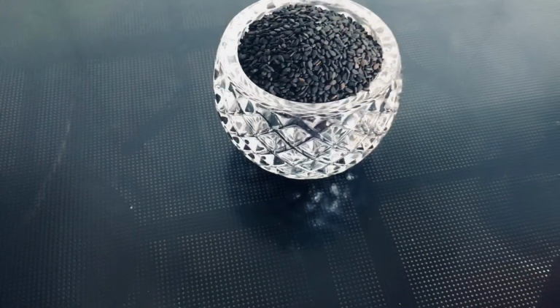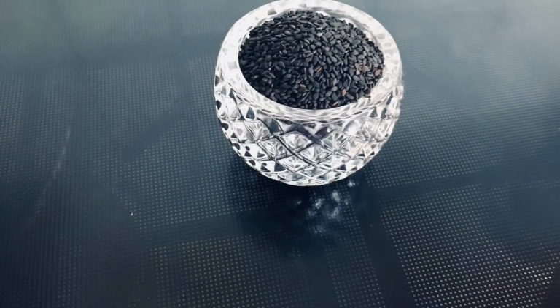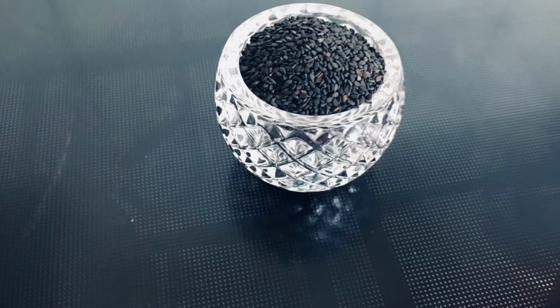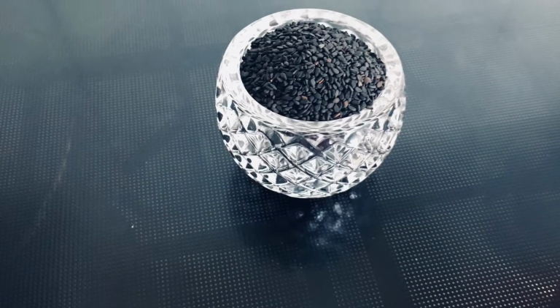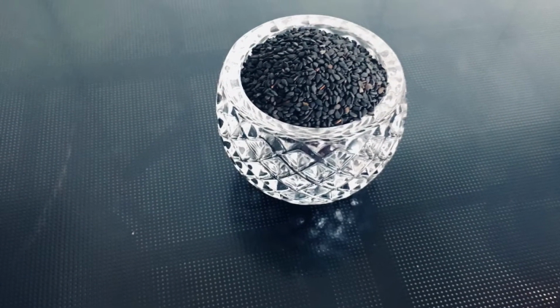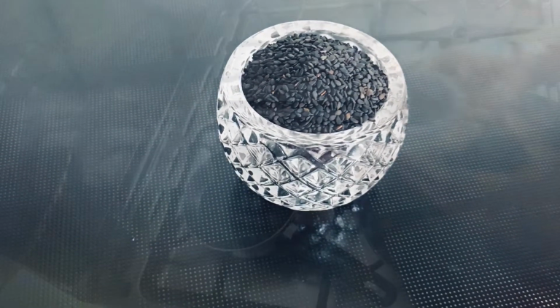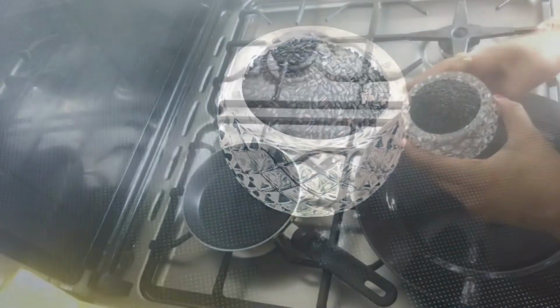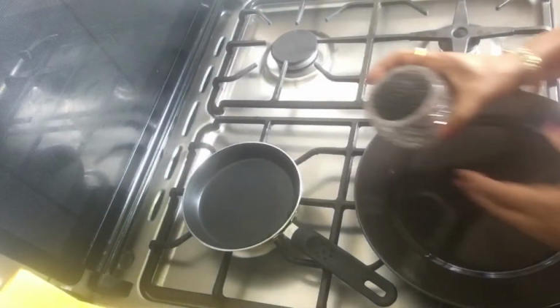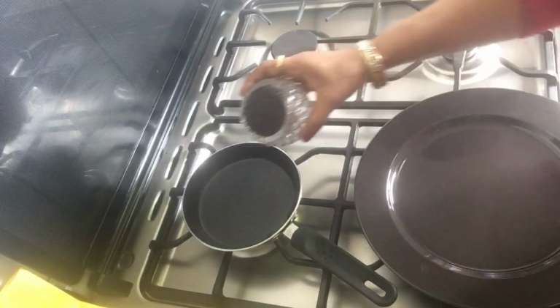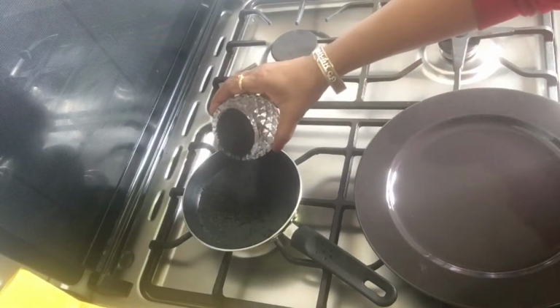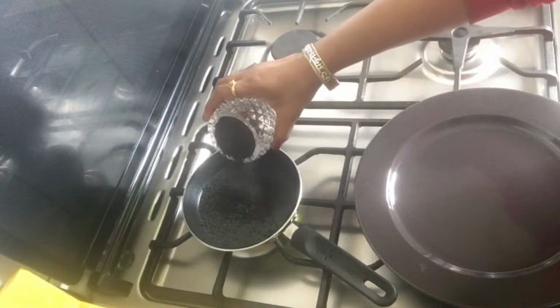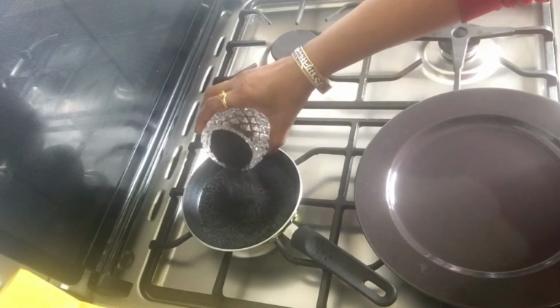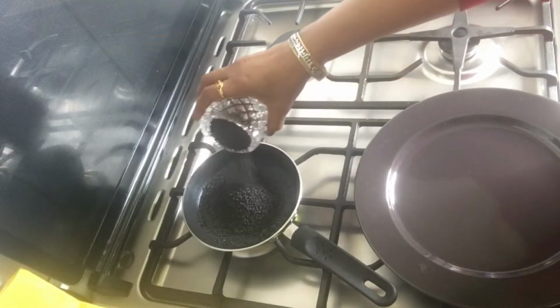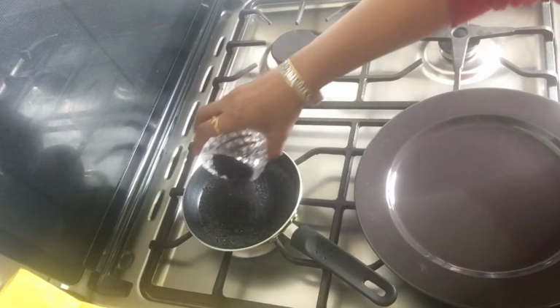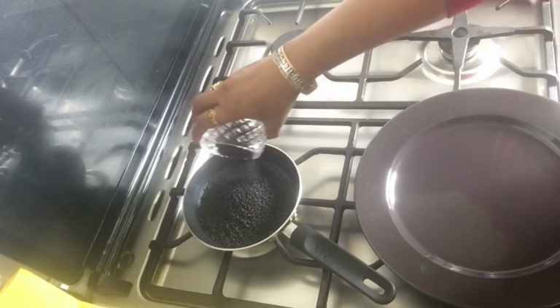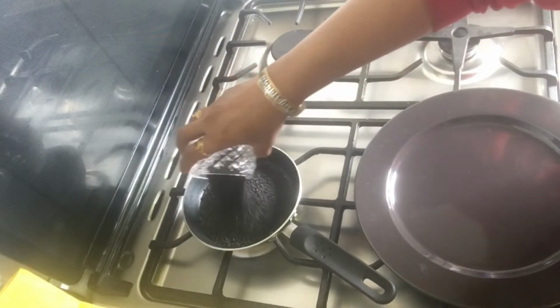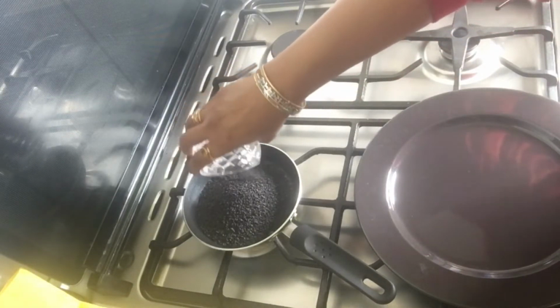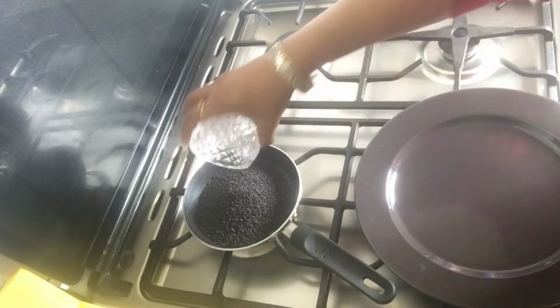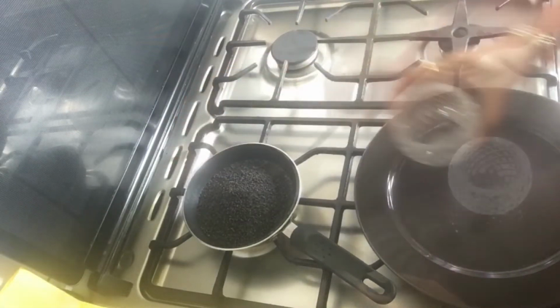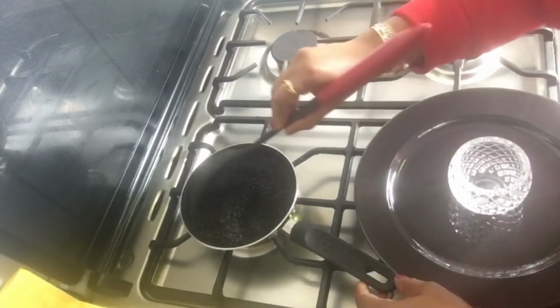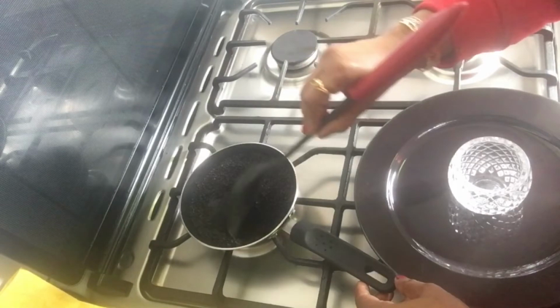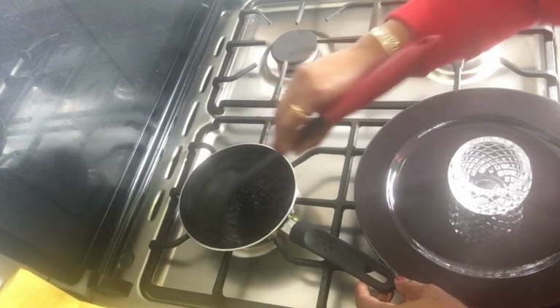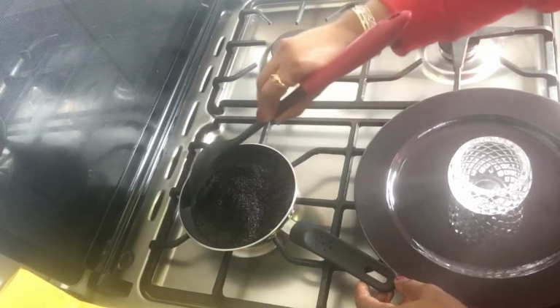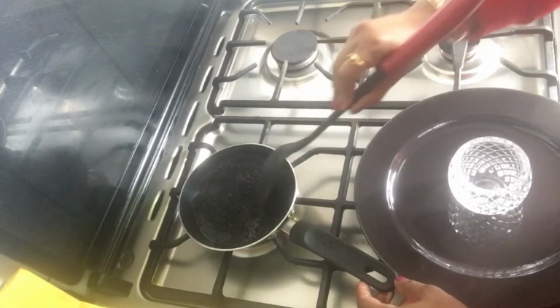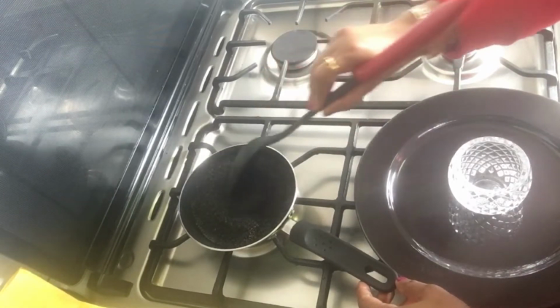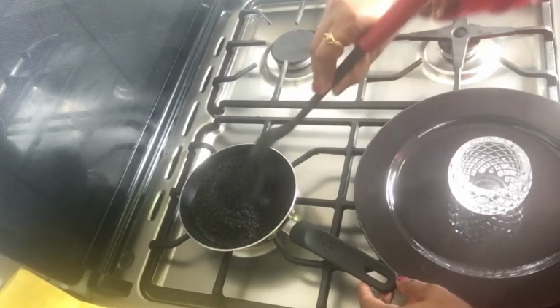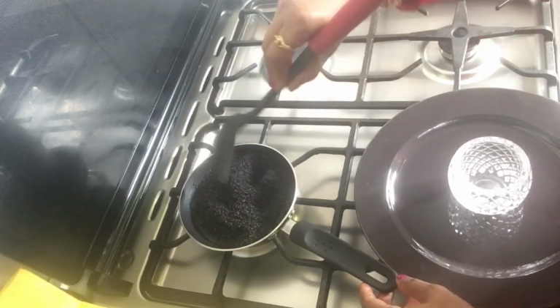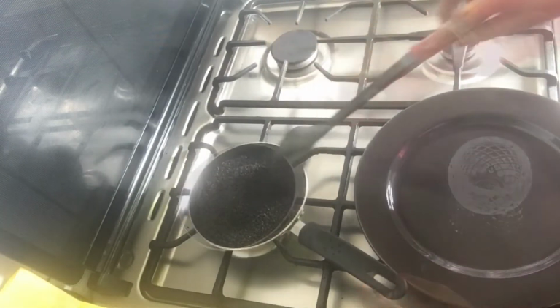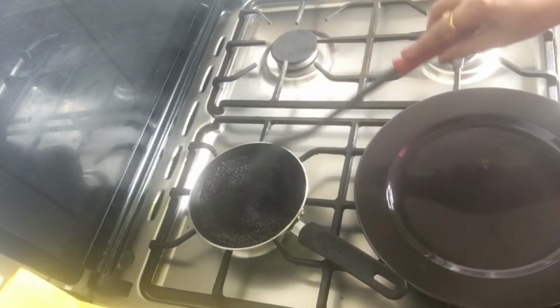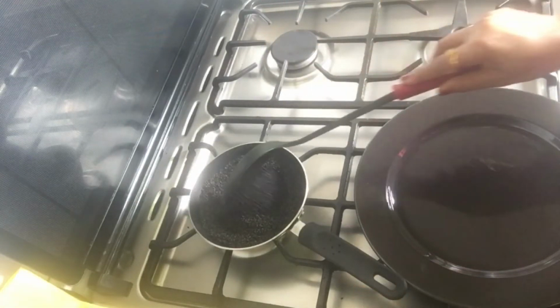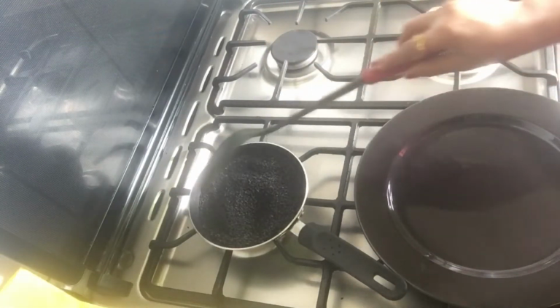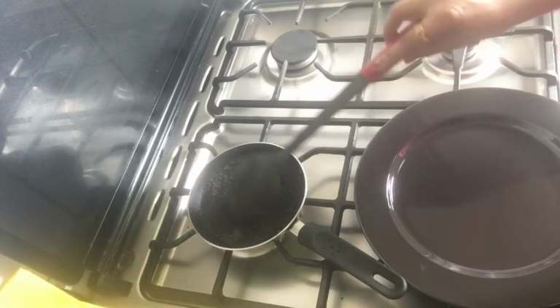We are ready to put it in the oven. Wash the oven and let it dry. Put it in the pan, then add it in the oven. Once it is ready, turn off the flame.